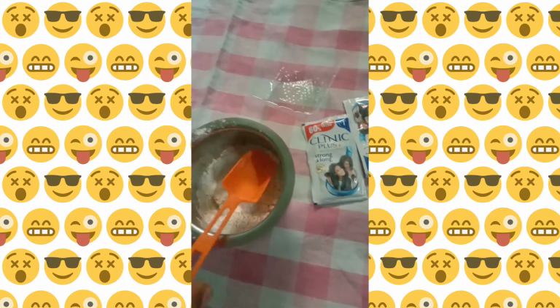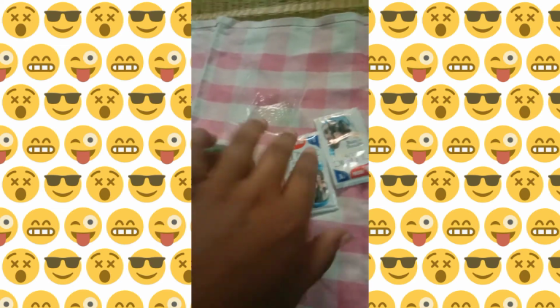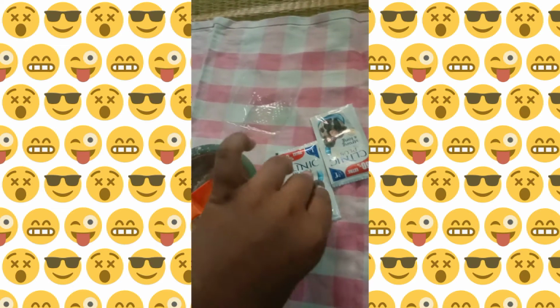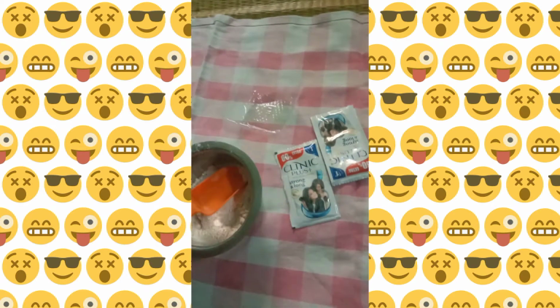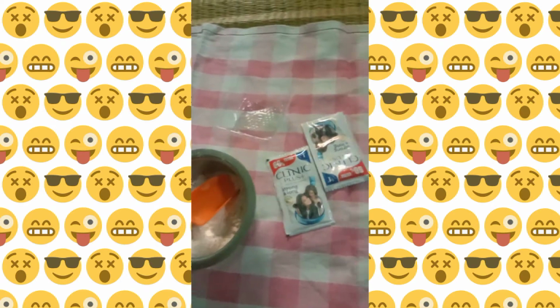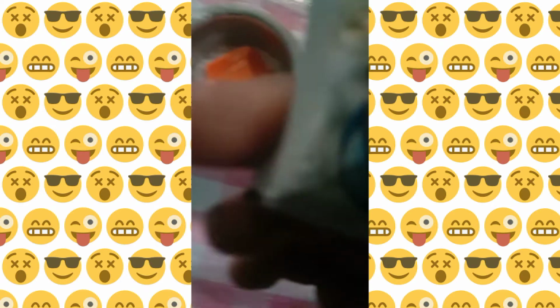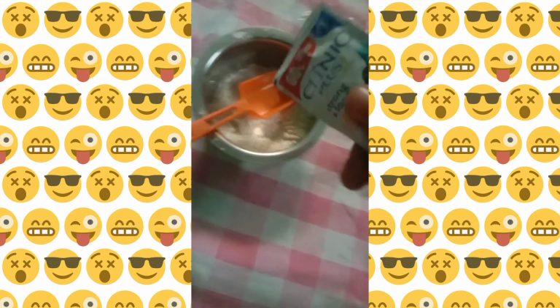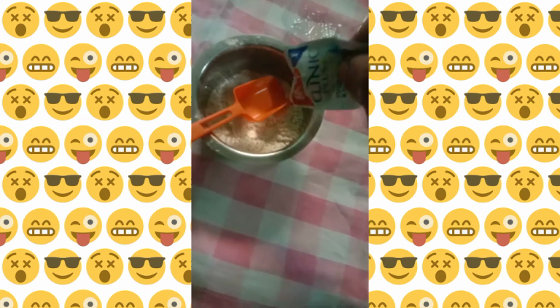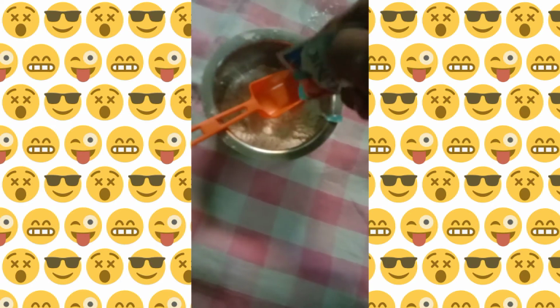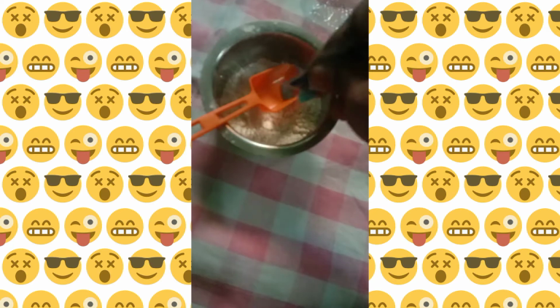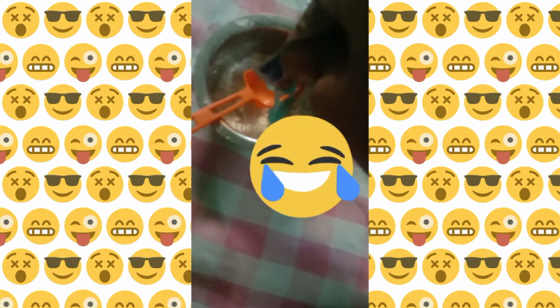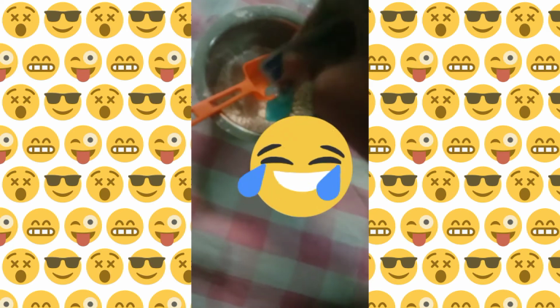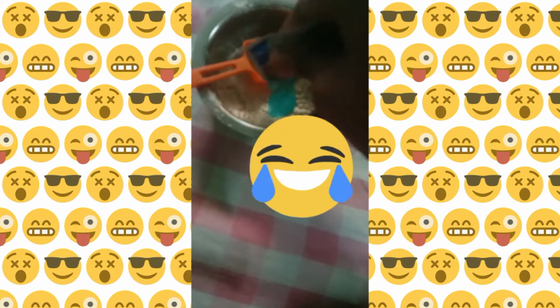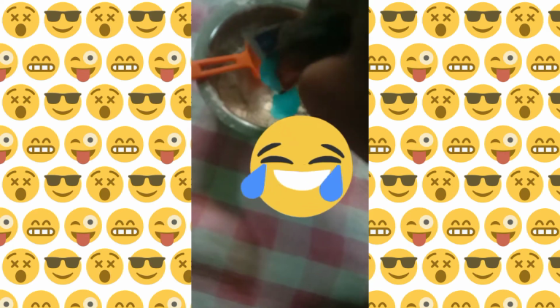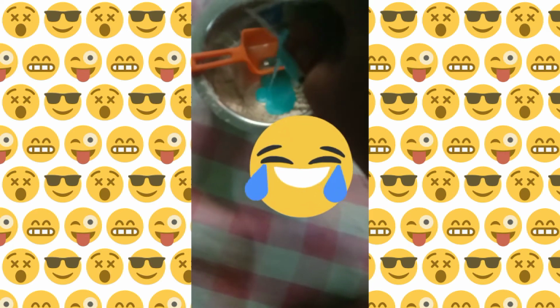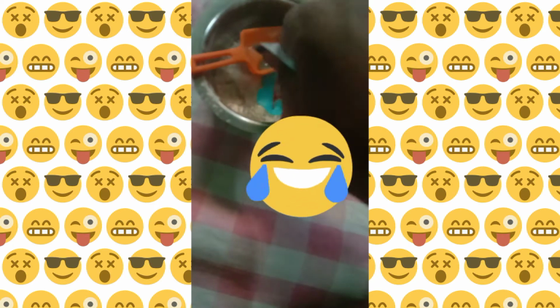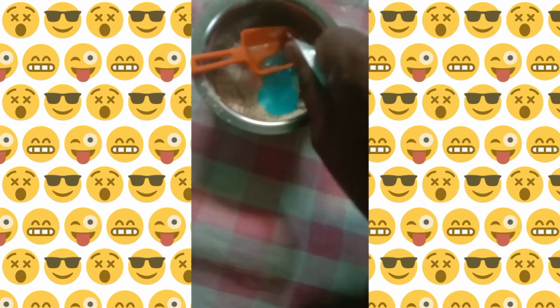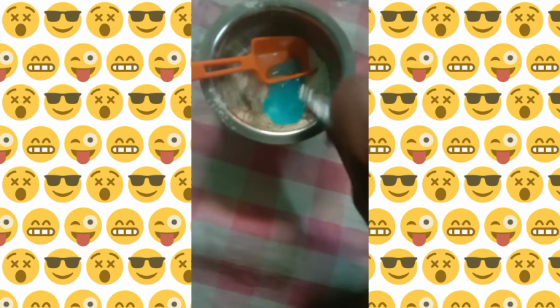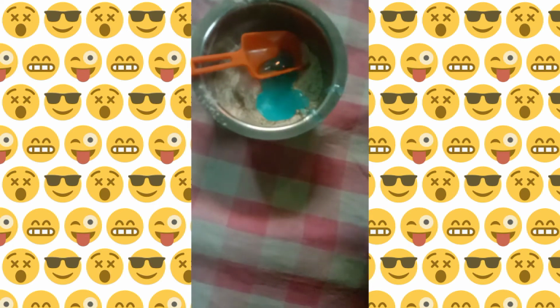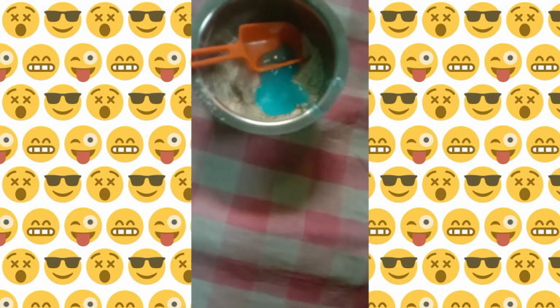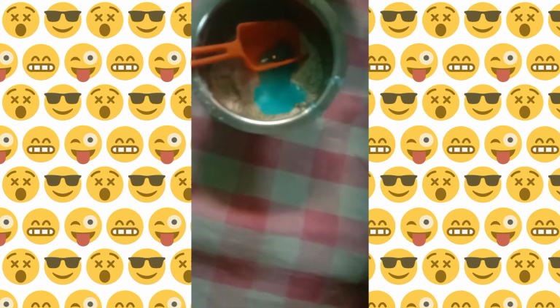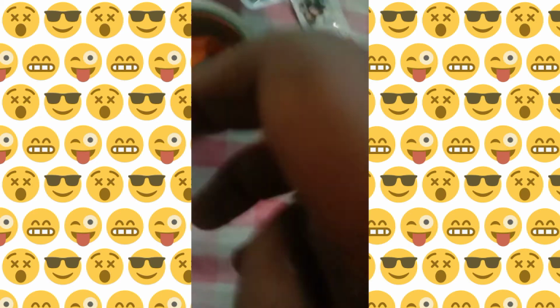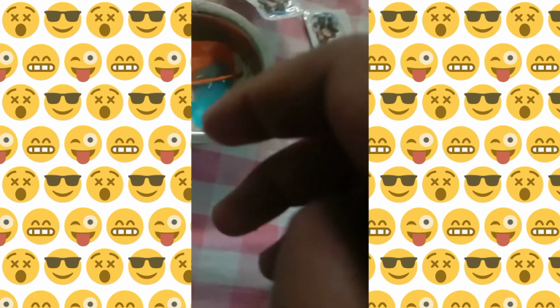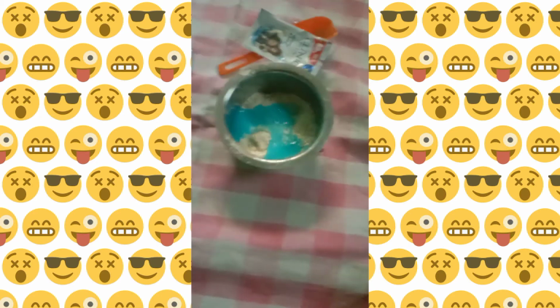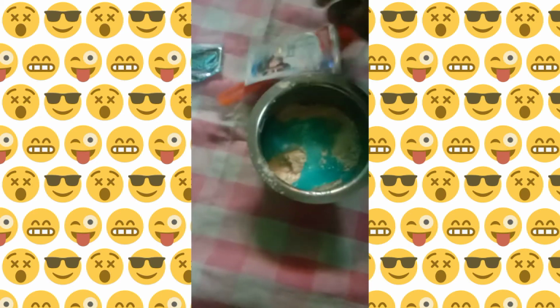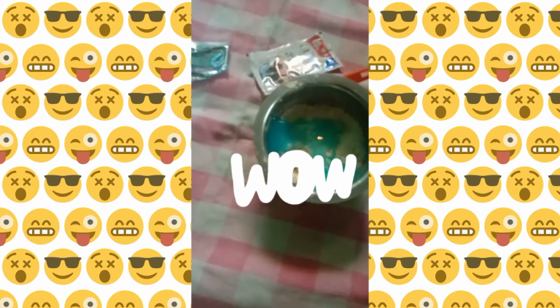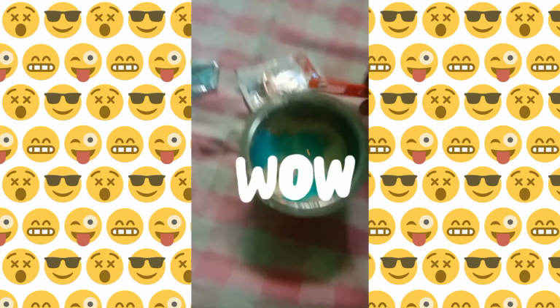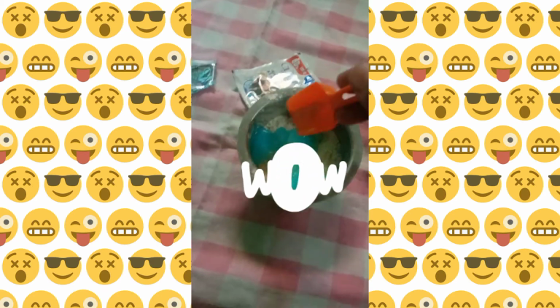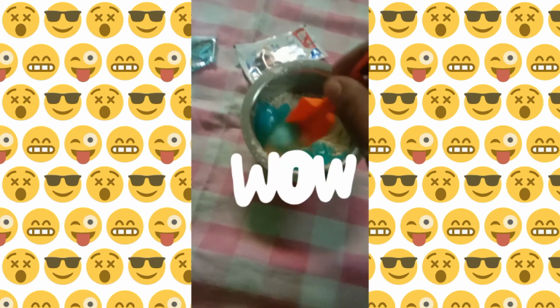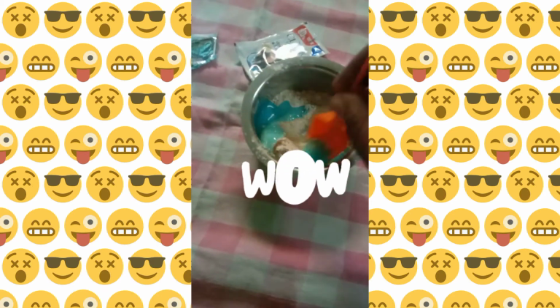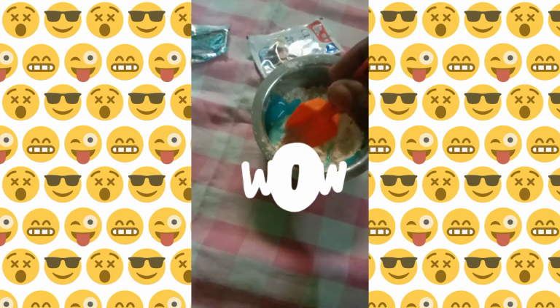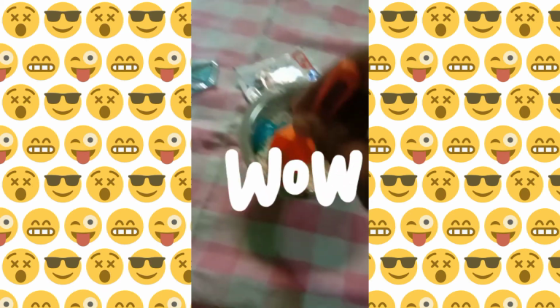I will wash the shampoo. I will put the shampoo down. I will put another shampoo down, then put it to a short shampoo. I will mix it with a little bit.